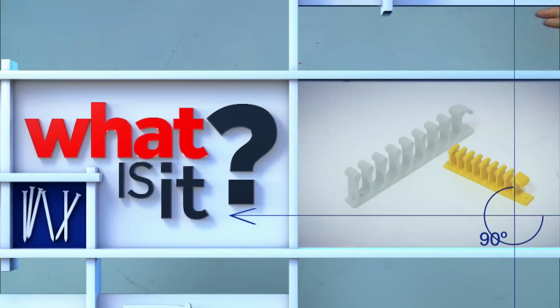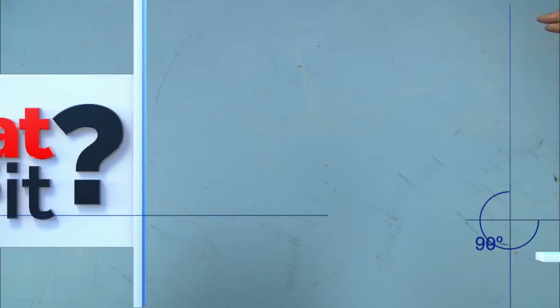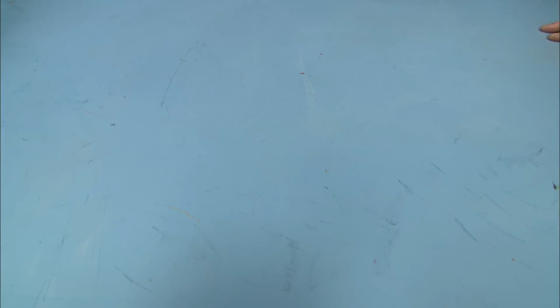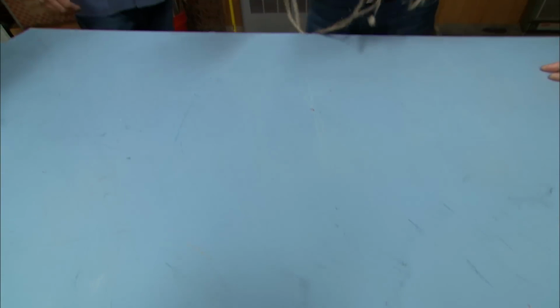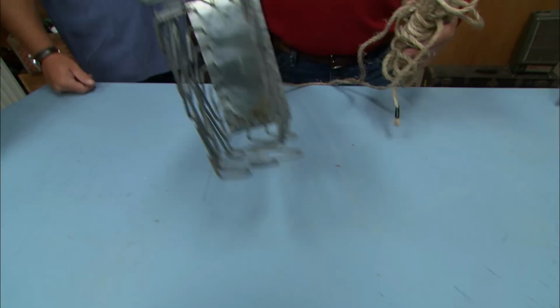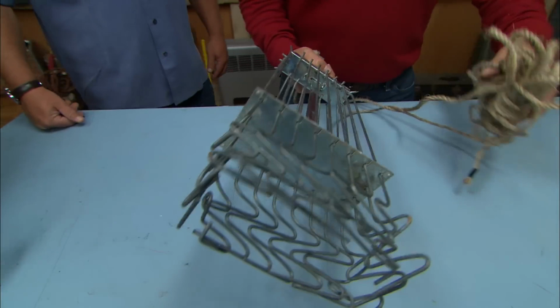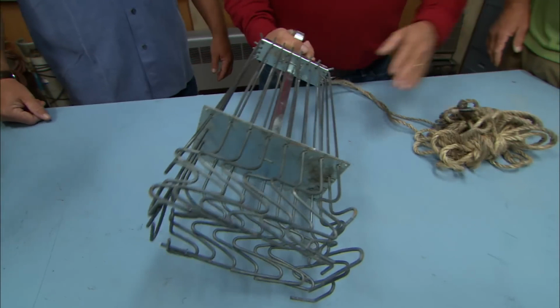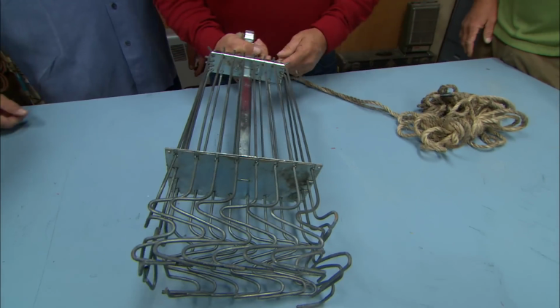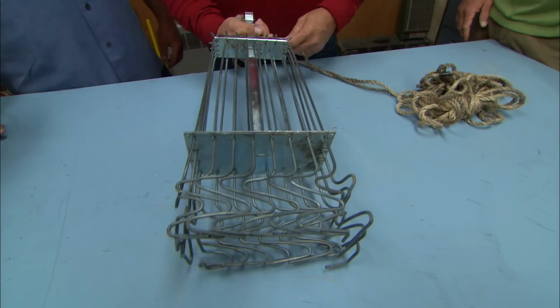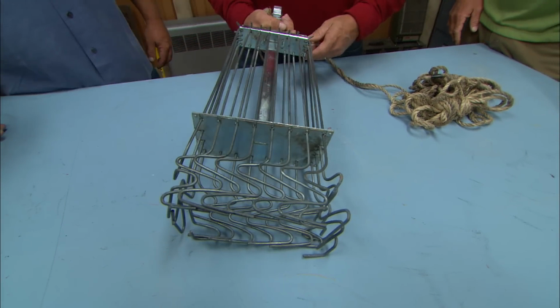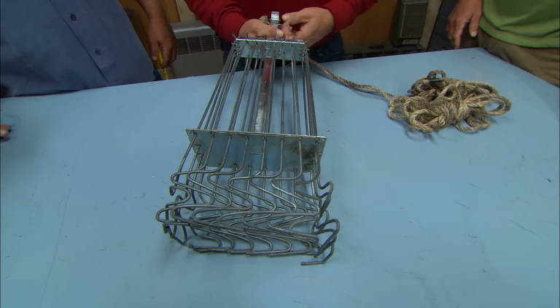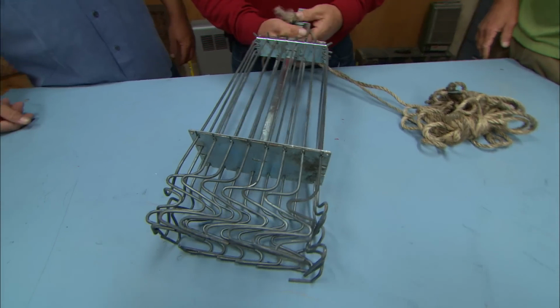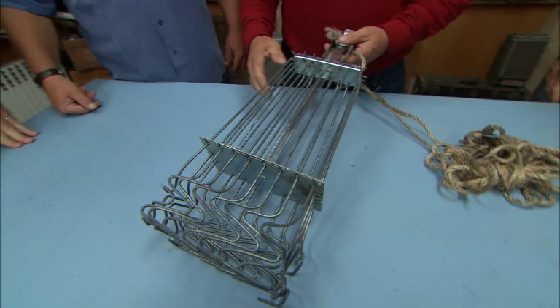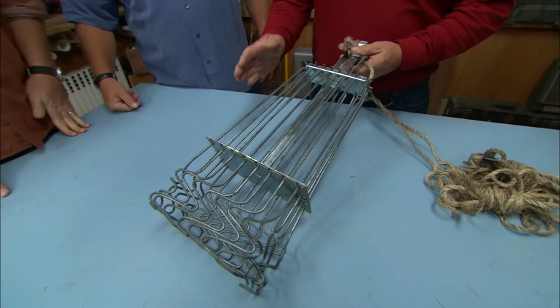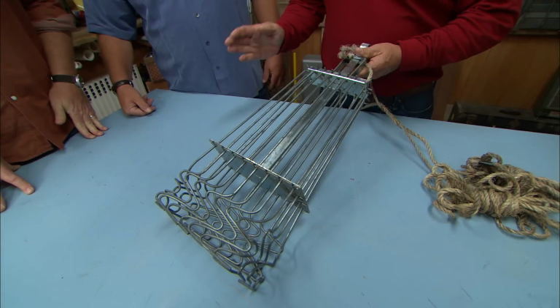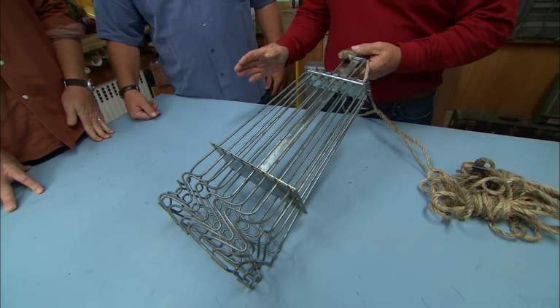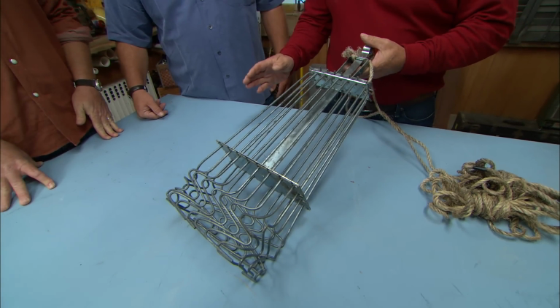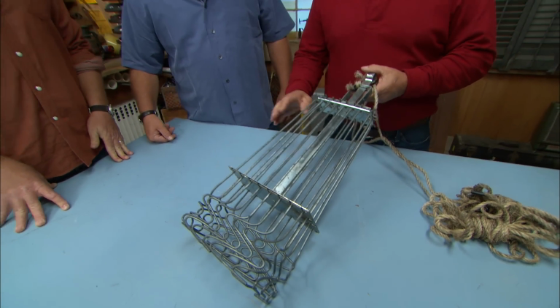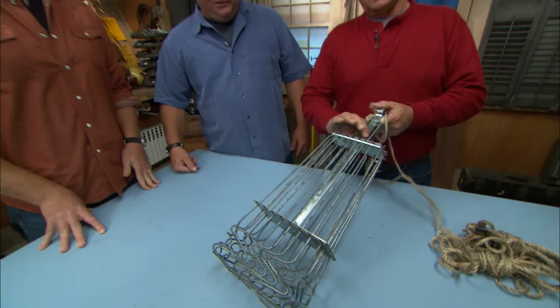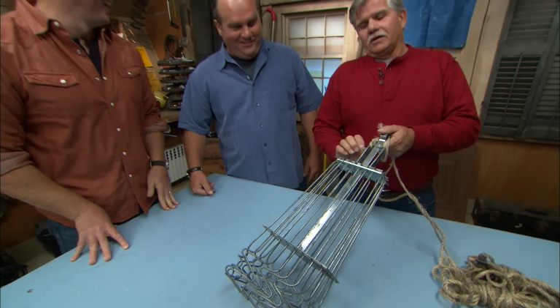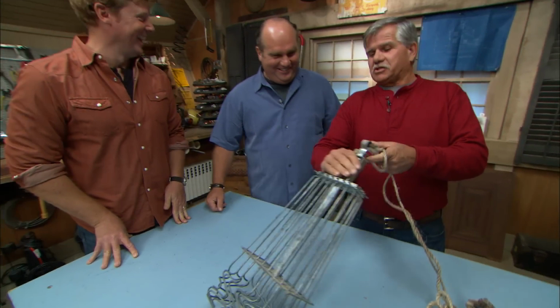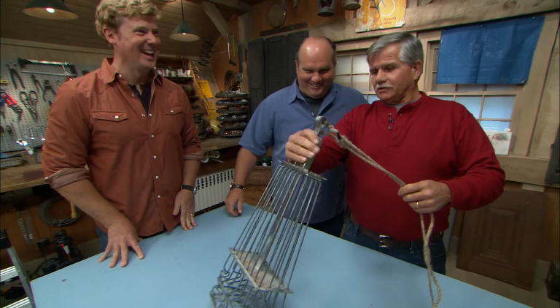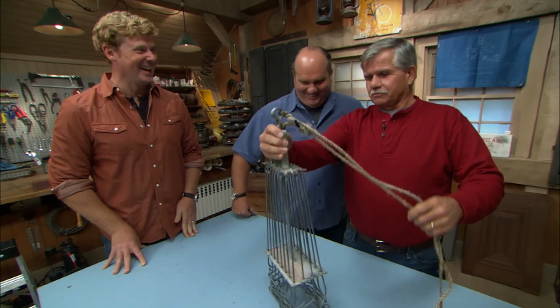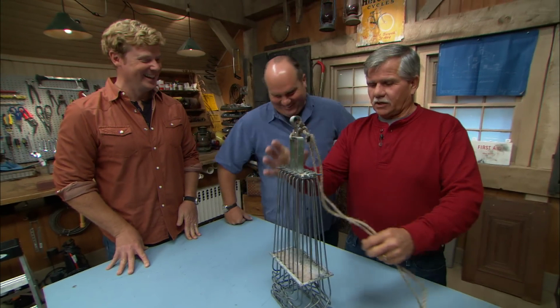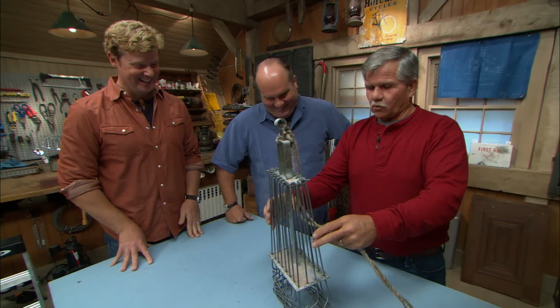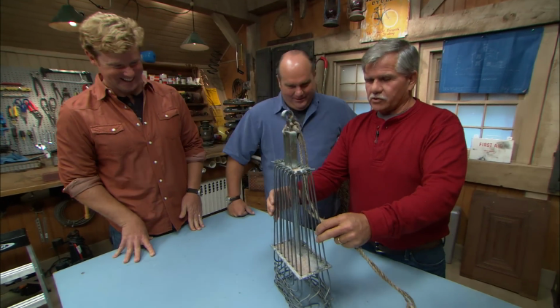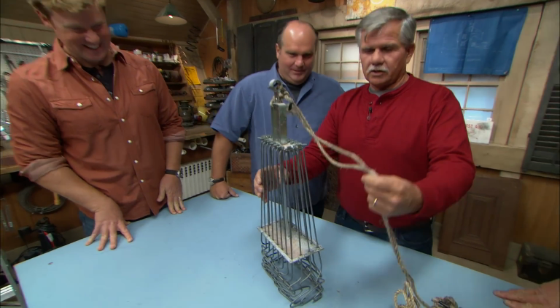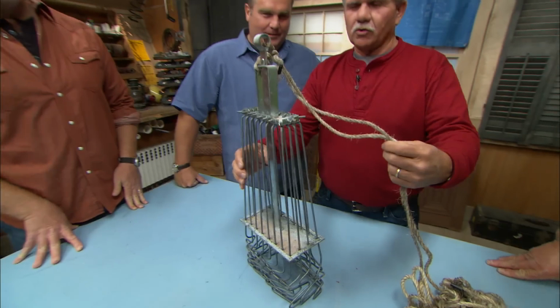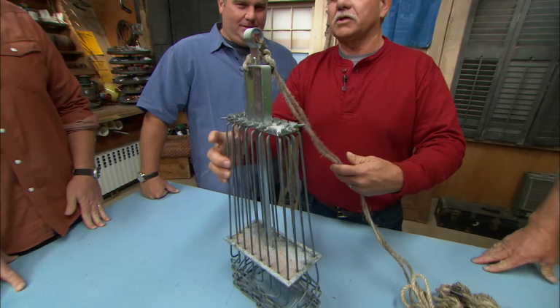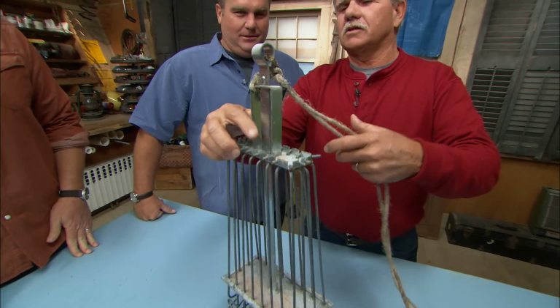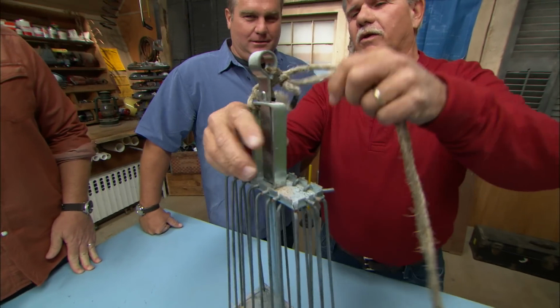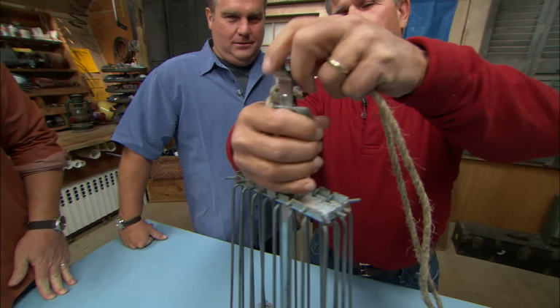All right, guys, here we go. This was actually sent from a viewer in Sacramento, Steven, and he says he has no idea what it is. Yeah, it makes five of us. It's steel. It has these wires on it, a couple of ropes, and this is the giveaway right here.